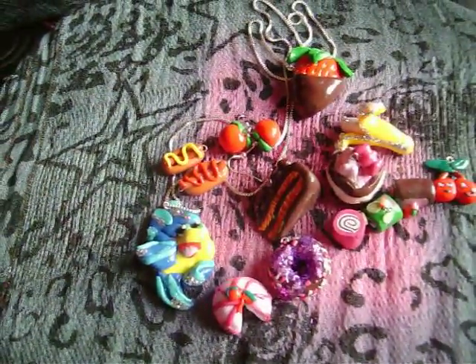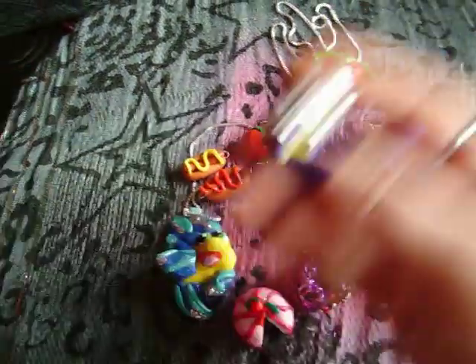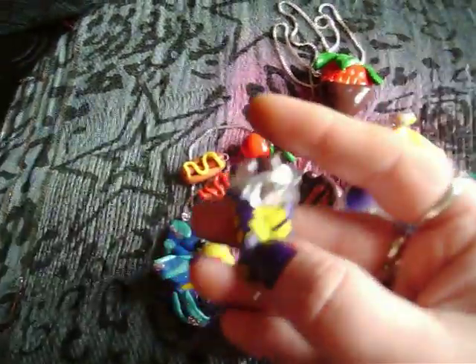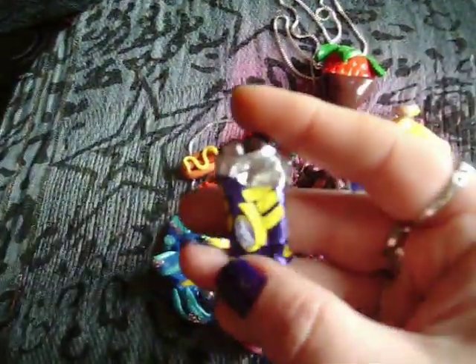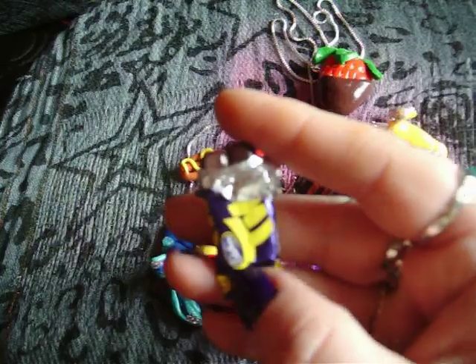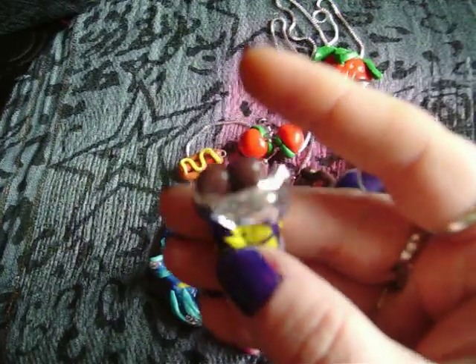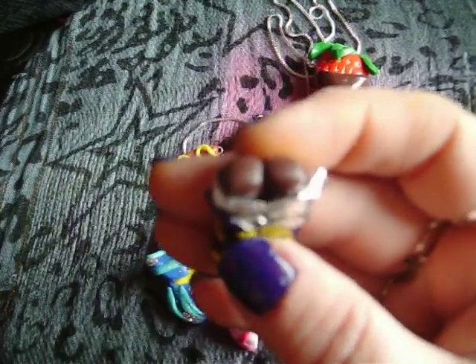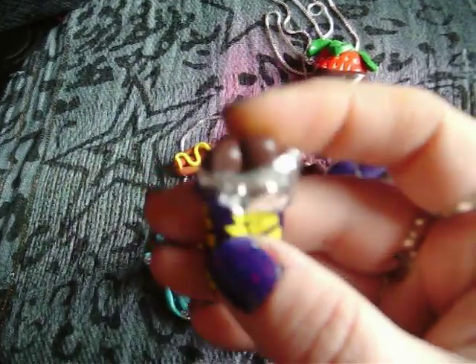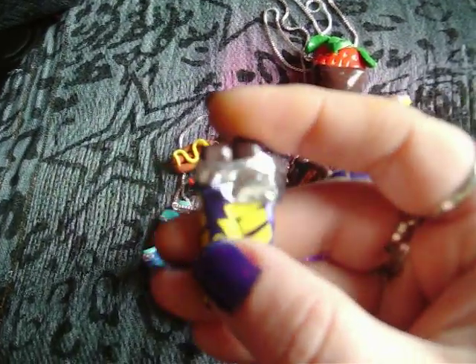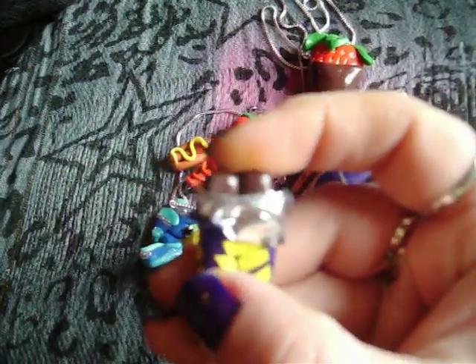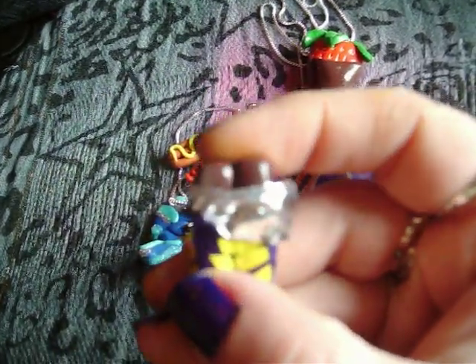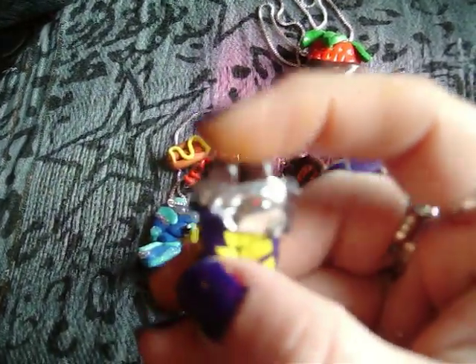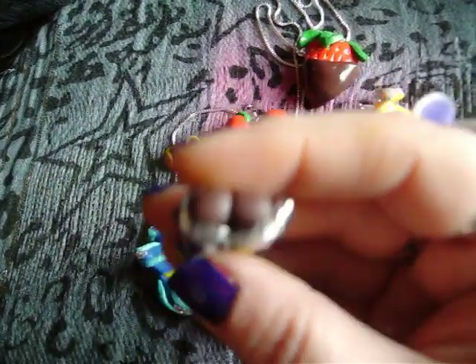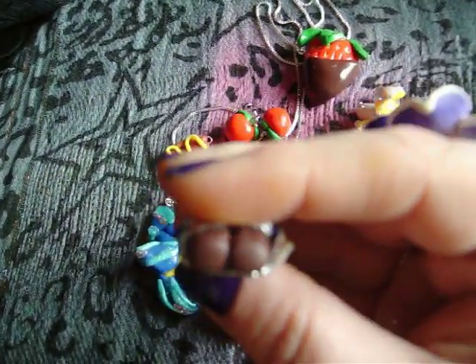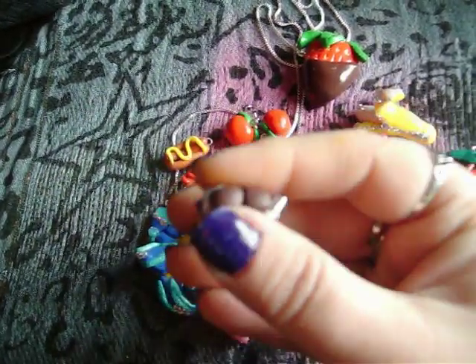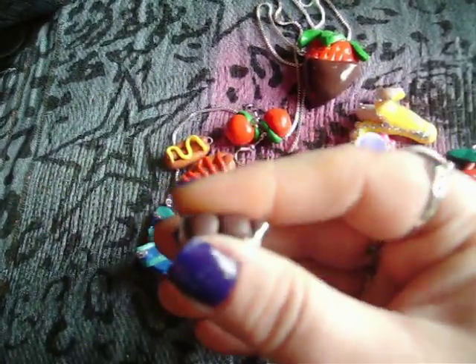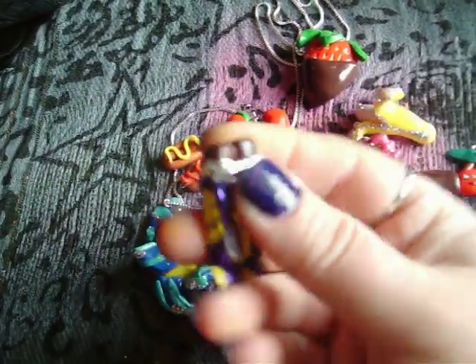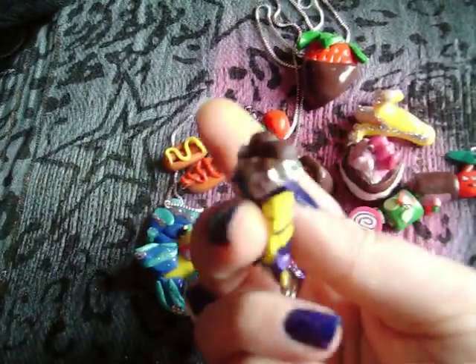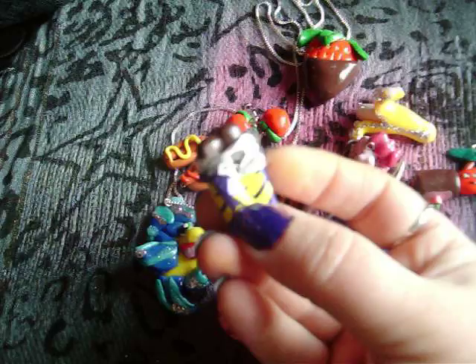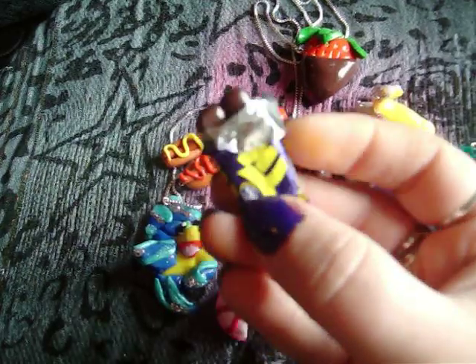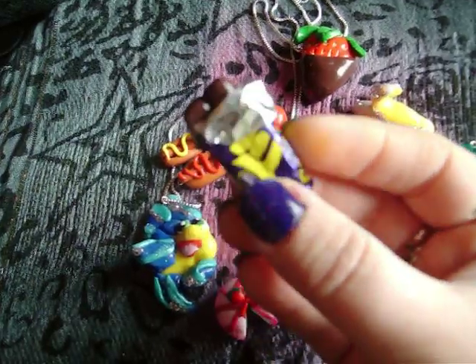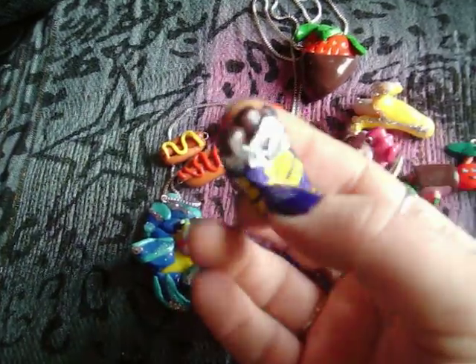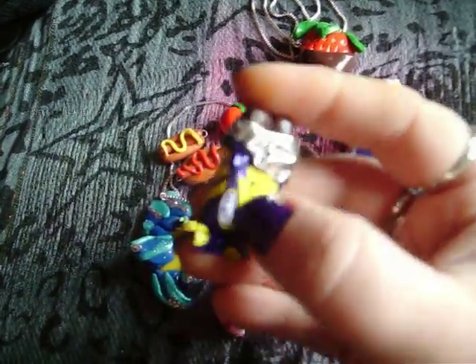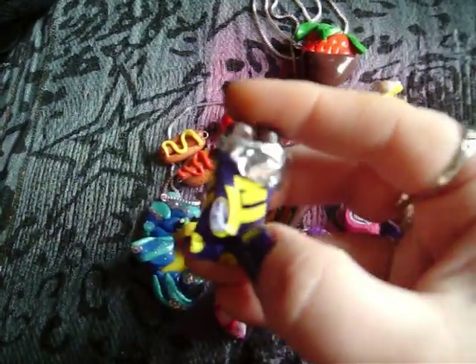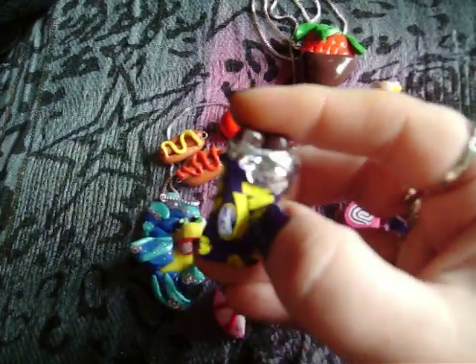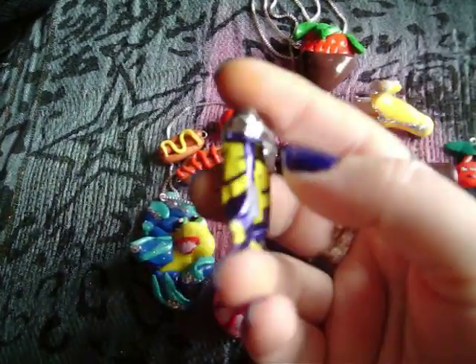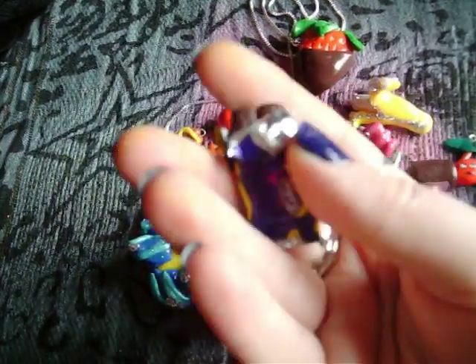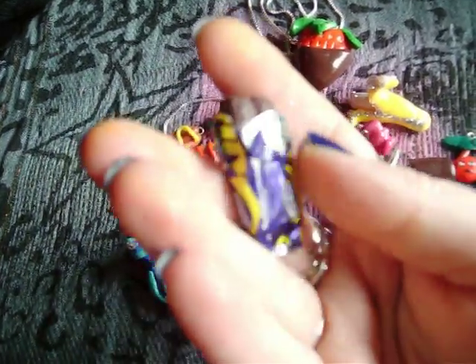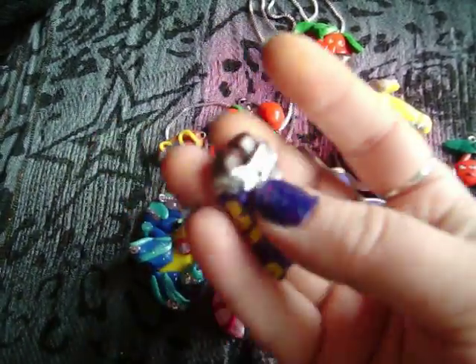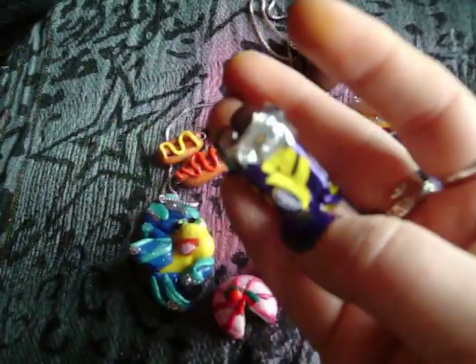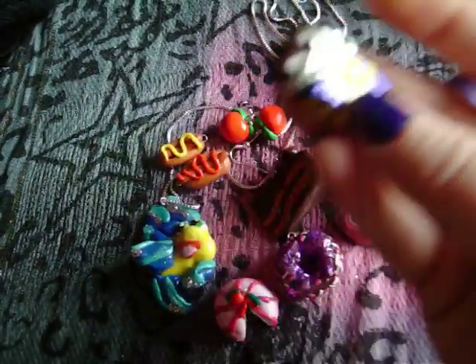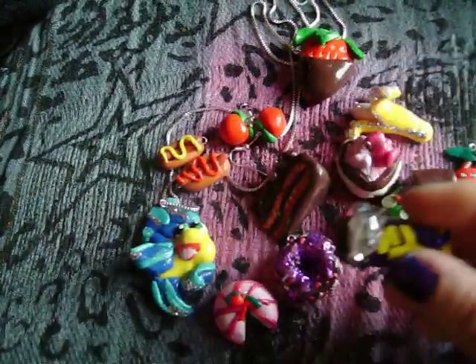And then a Twirl chocolate bar charm. I don't know if you have Twirl chocolate bars where you are, but it's Cadbury's here and it's quite a popular one. So I made that.